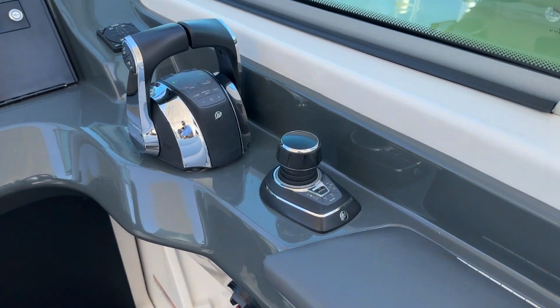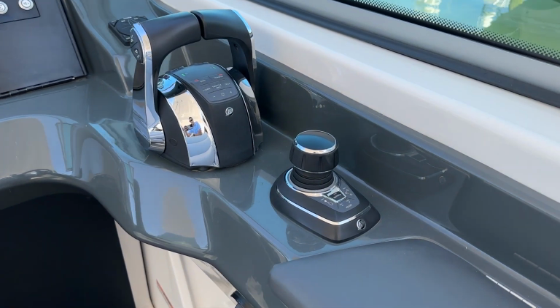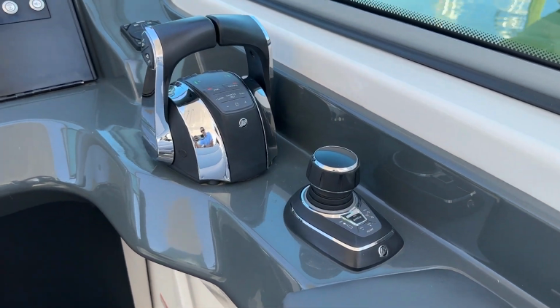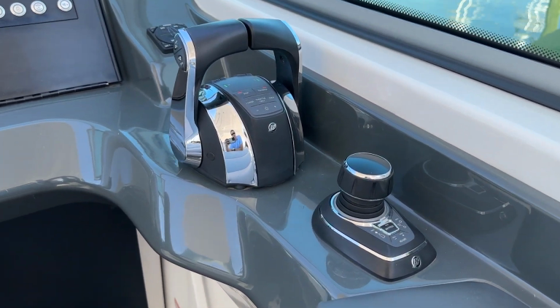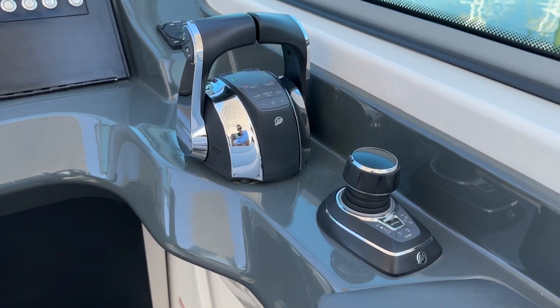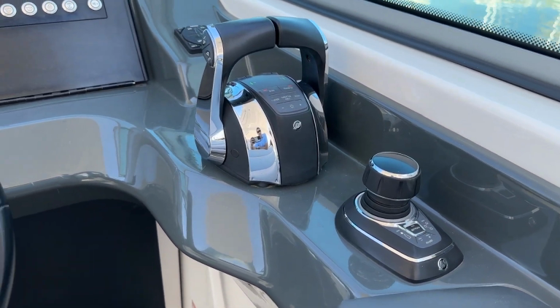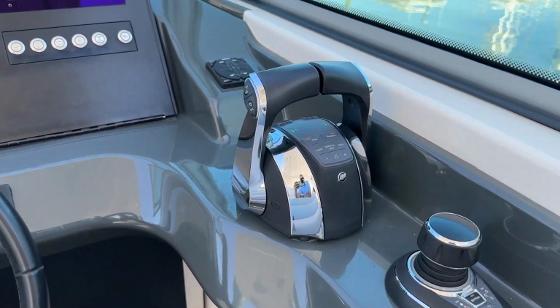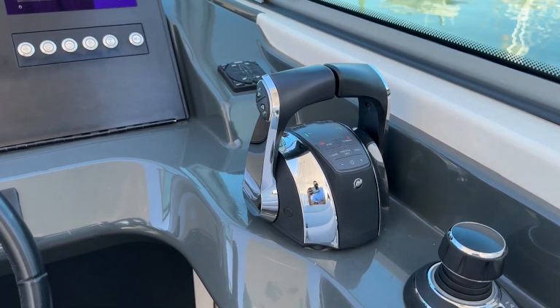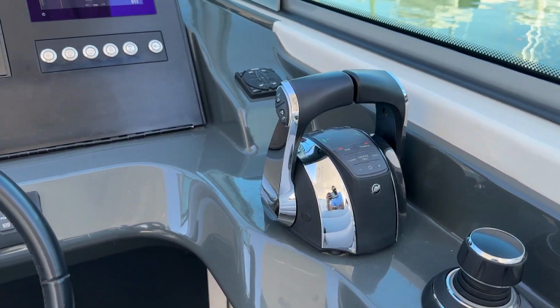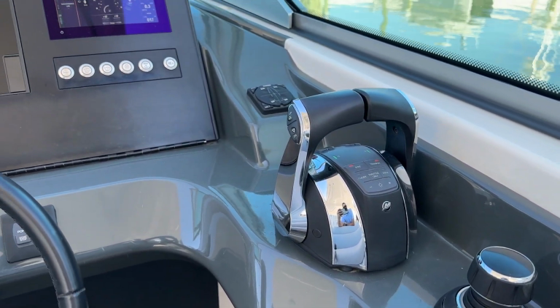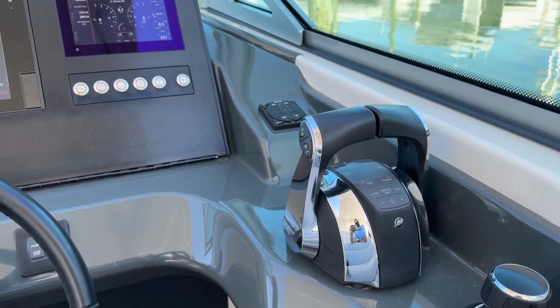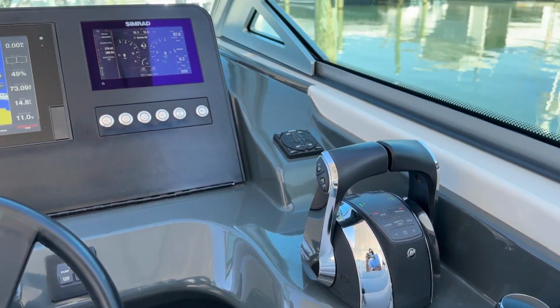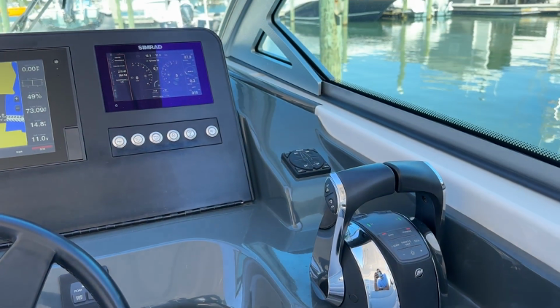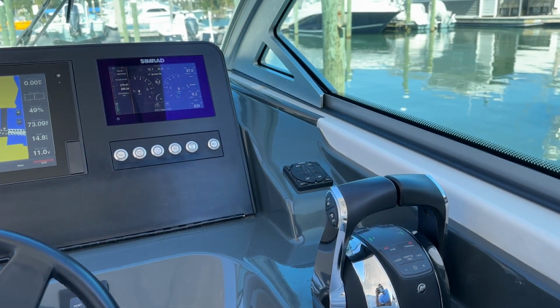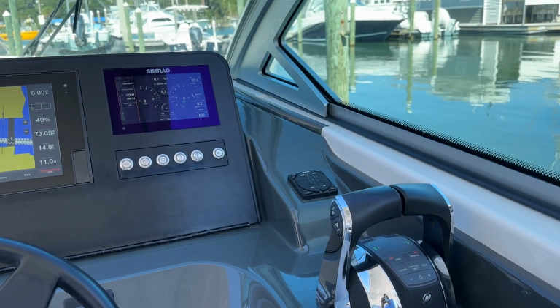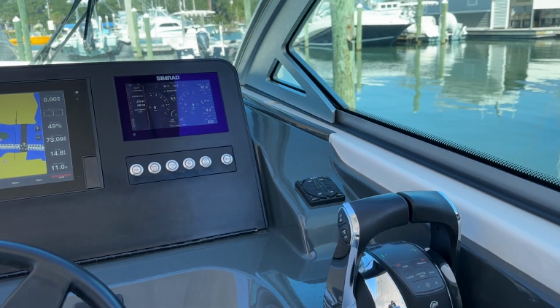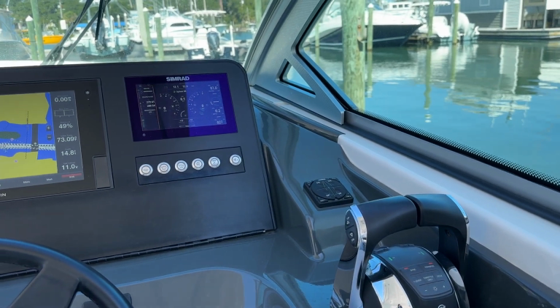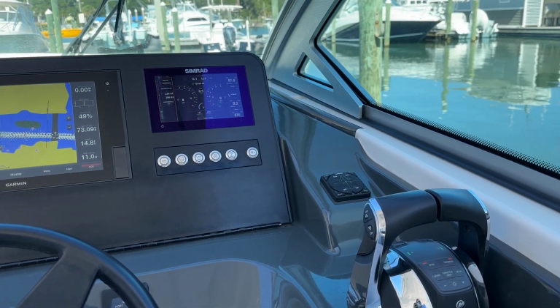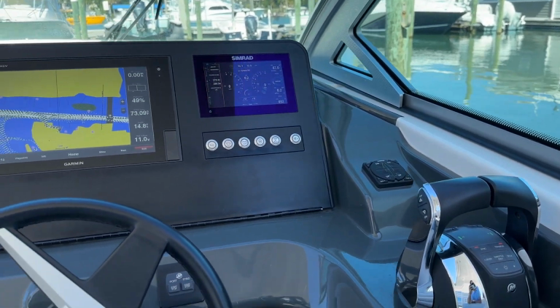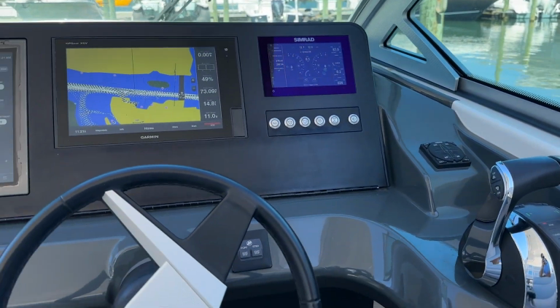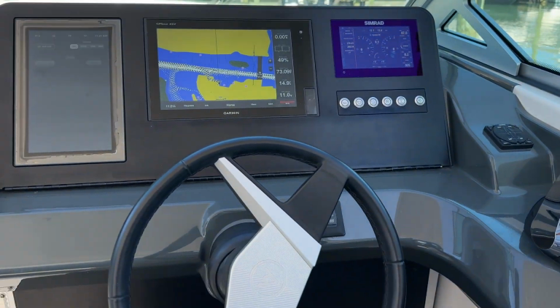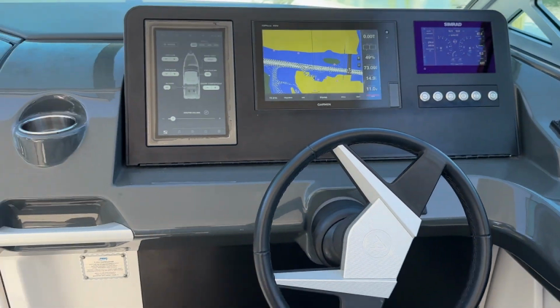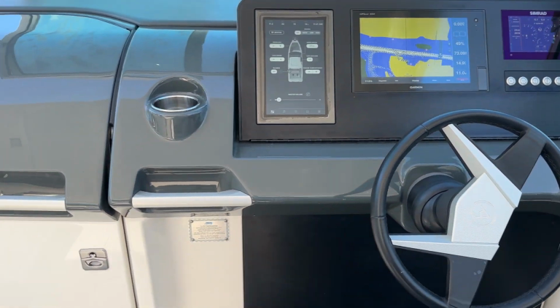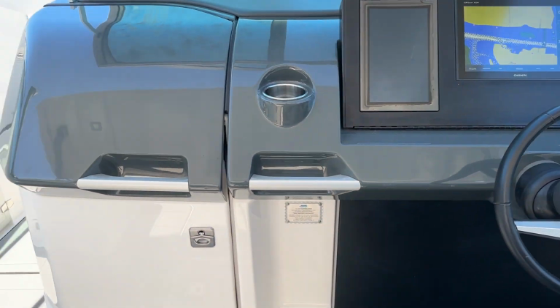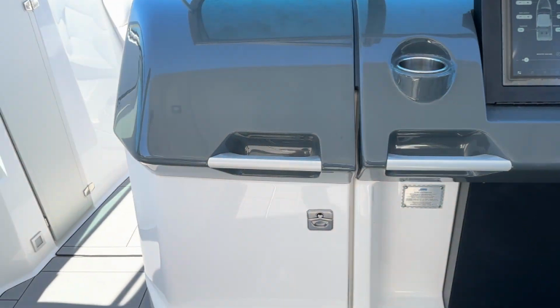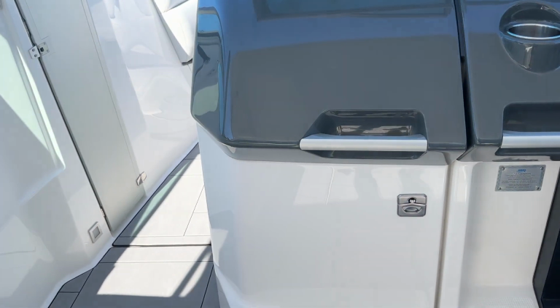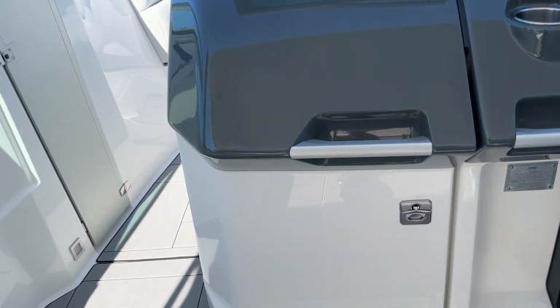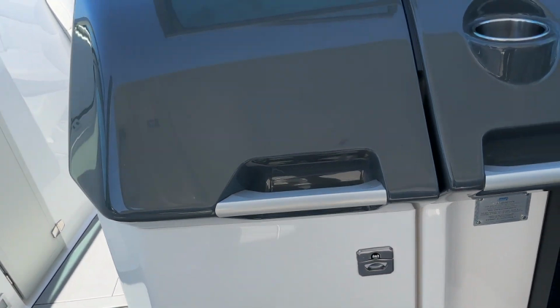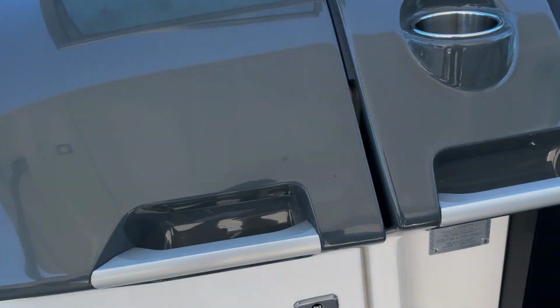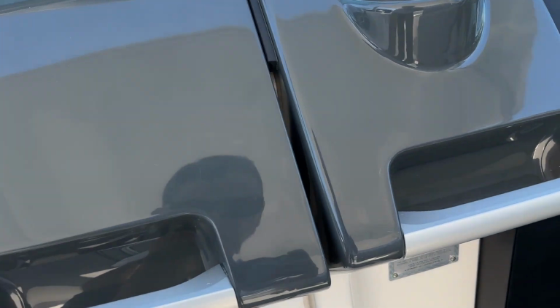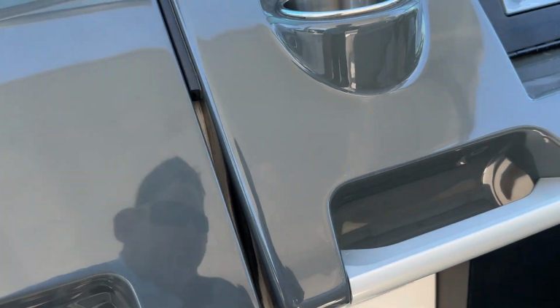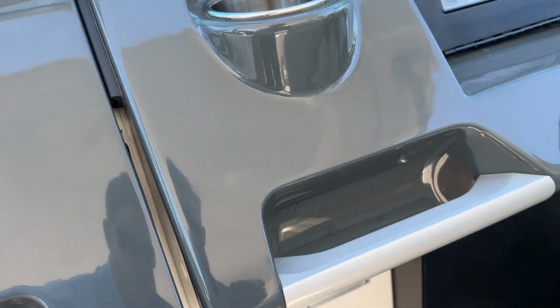This armrest flips up — that's where your VHF radio is. There's the joystick I mentioned to you earlier, digital throttle and shift, and automatic Lenco trim tabs. It's very well equipped. Working up, the console door opens up.